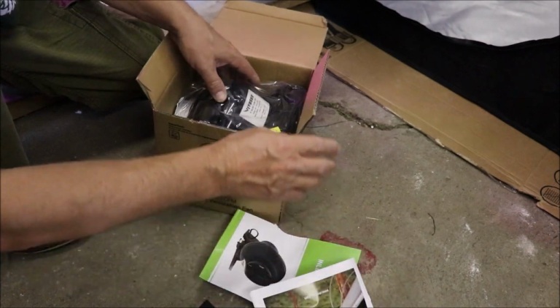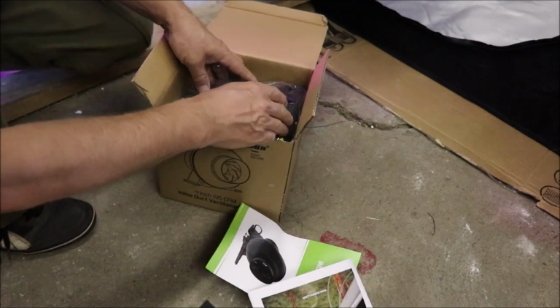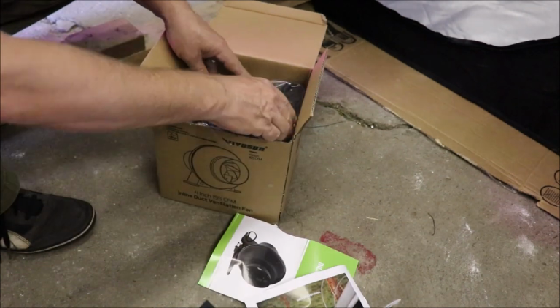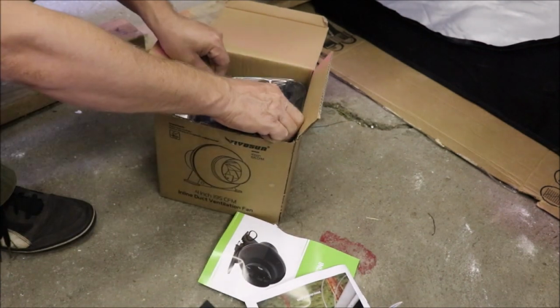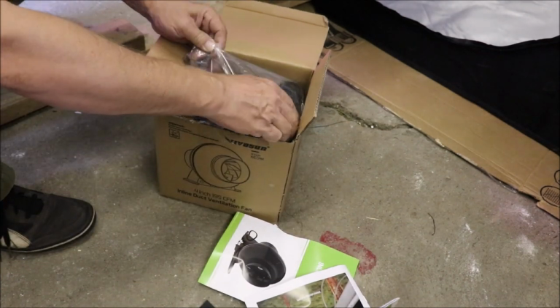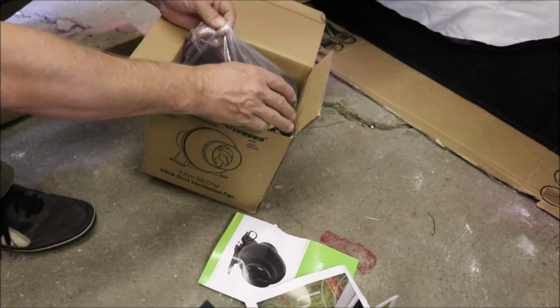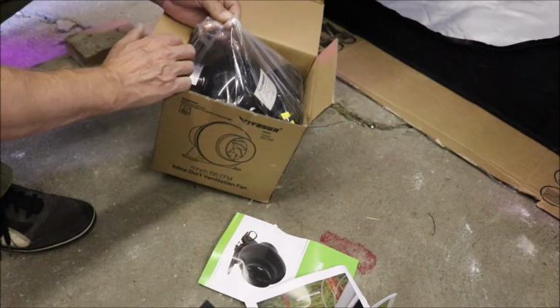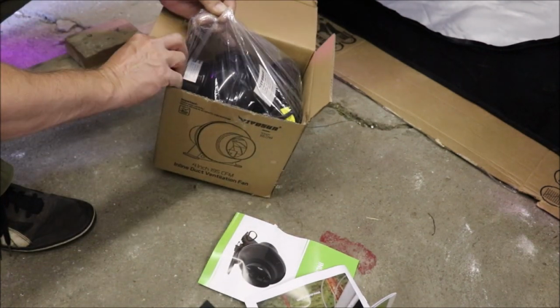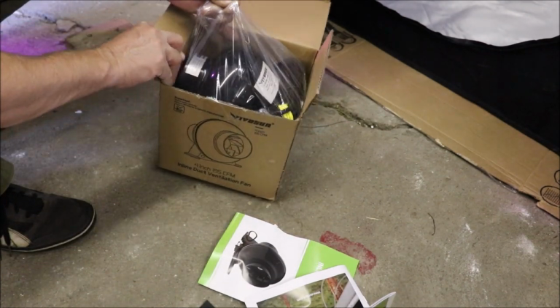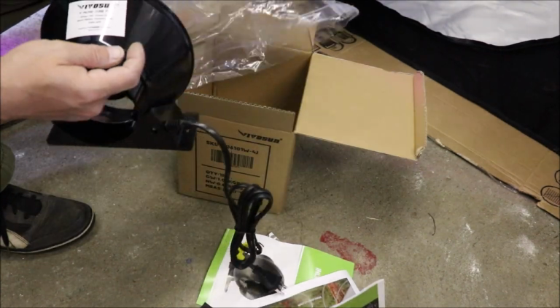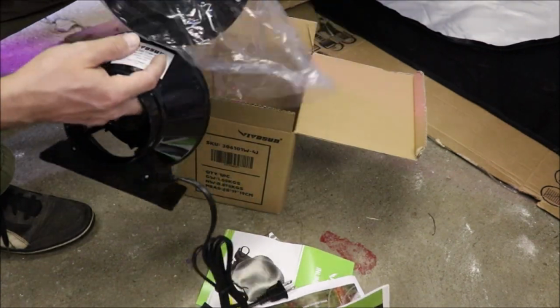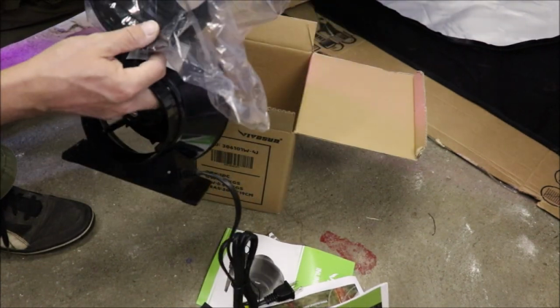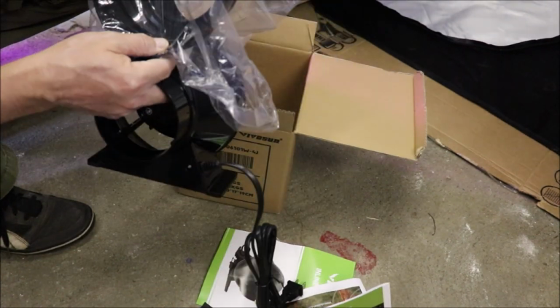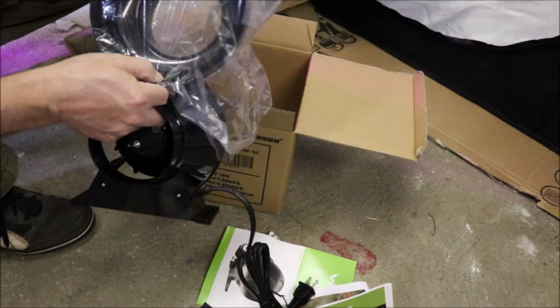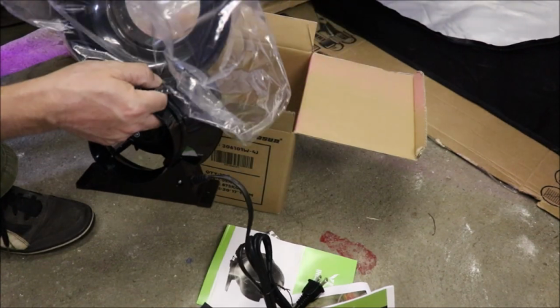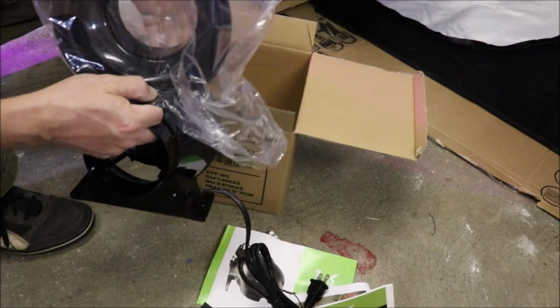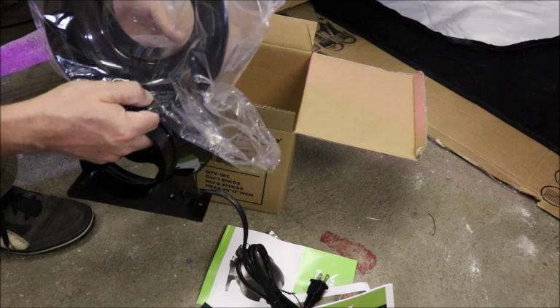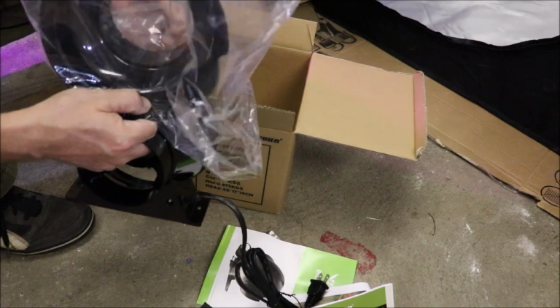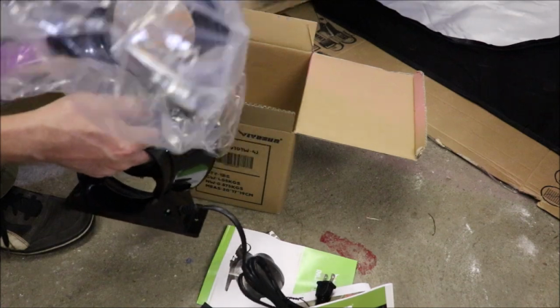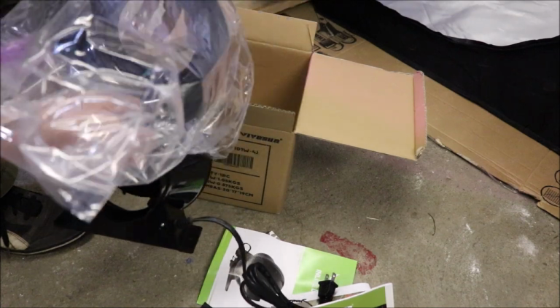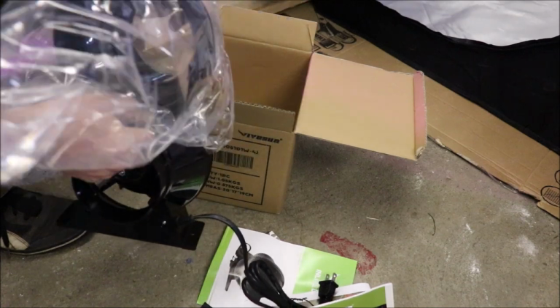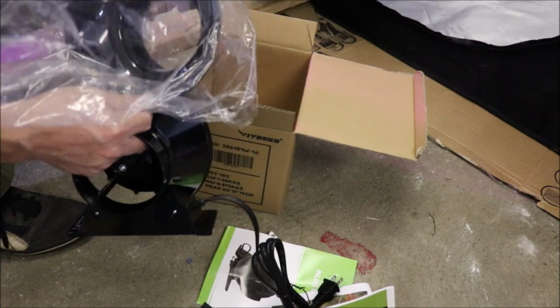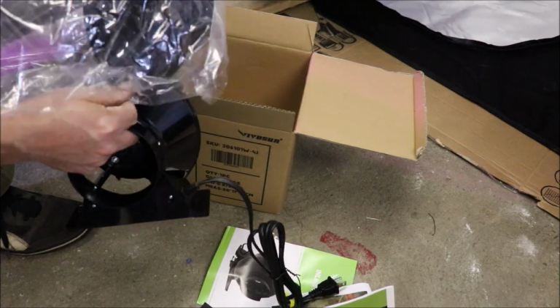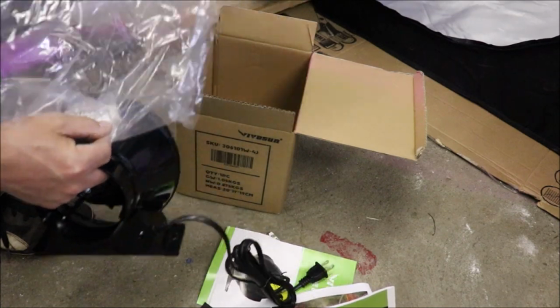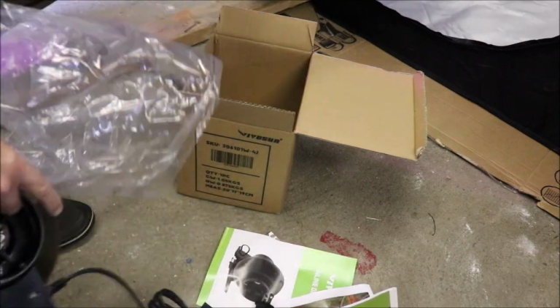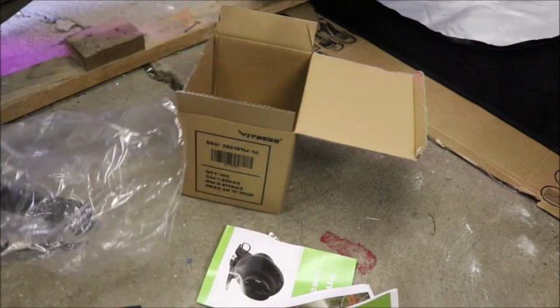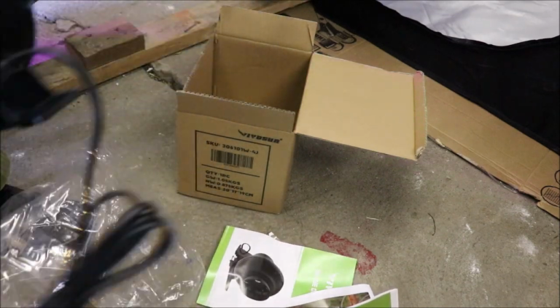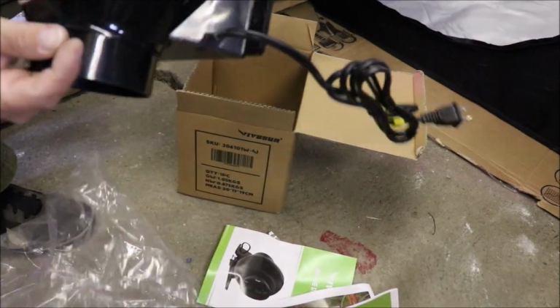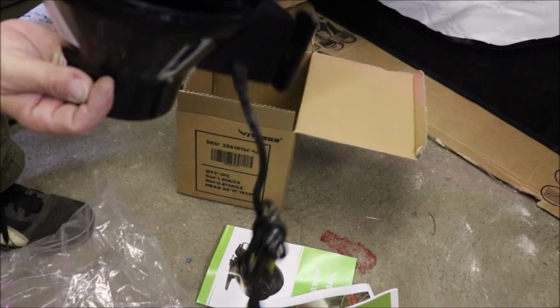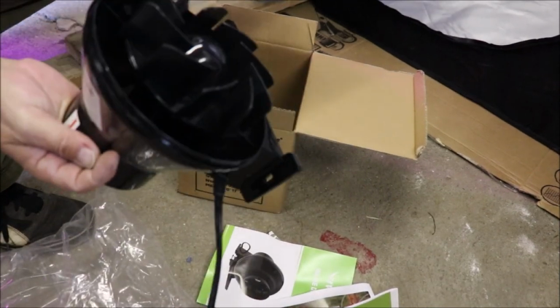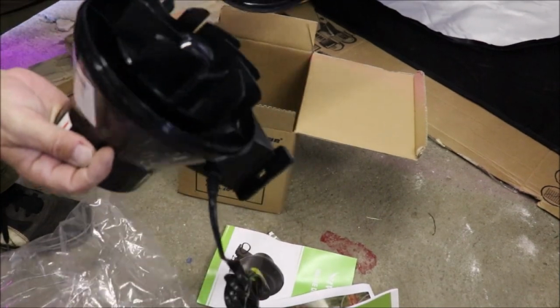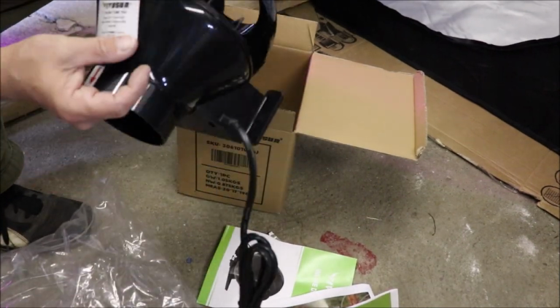And finally, last but not least, what we have in here is our 4-inch ventilation duct fan from Vivosun.